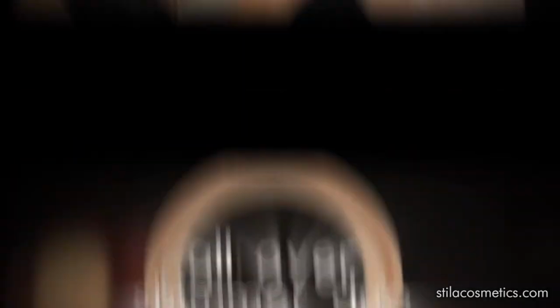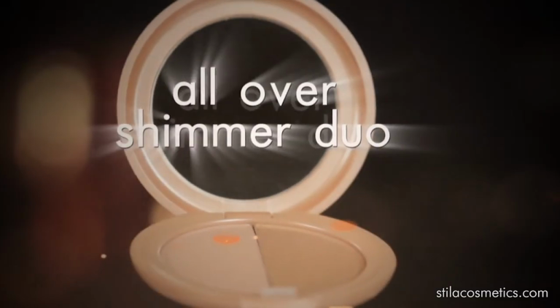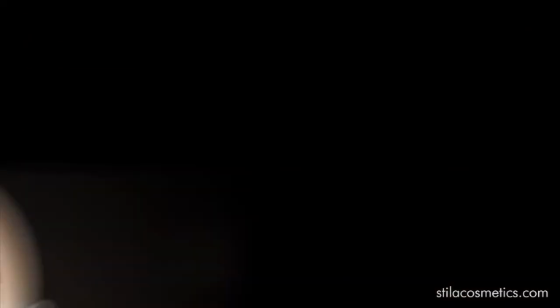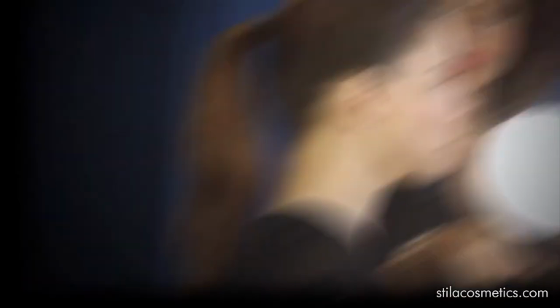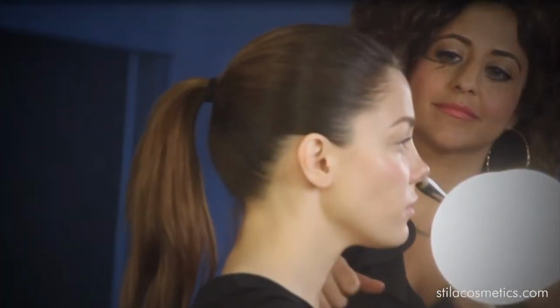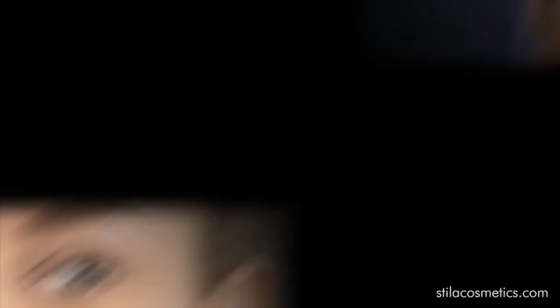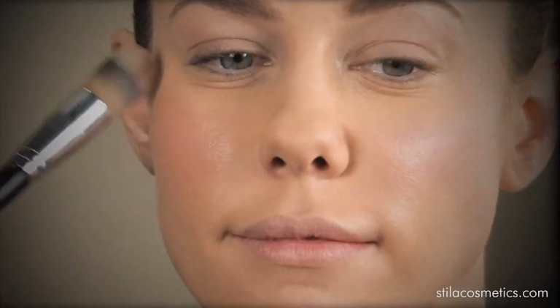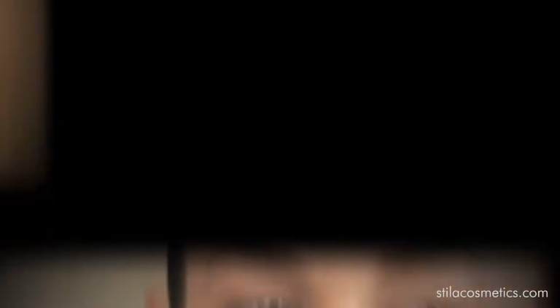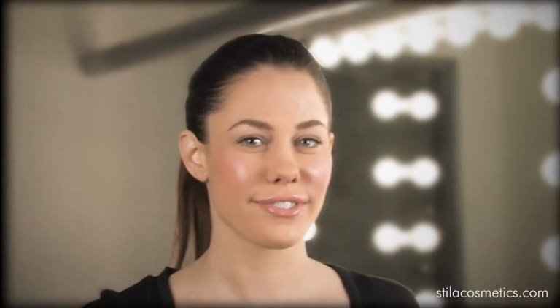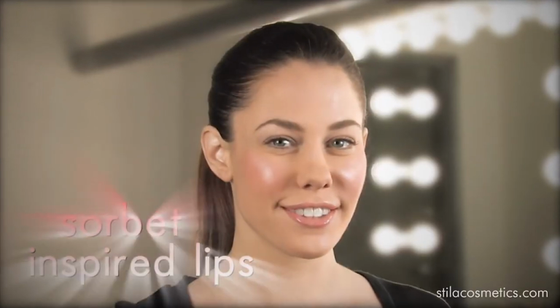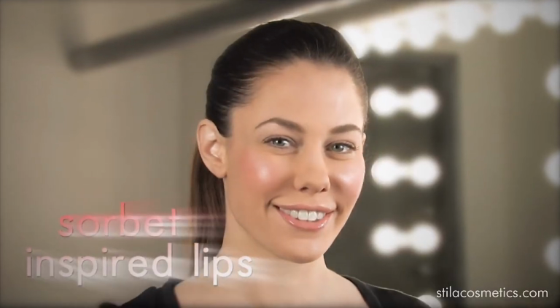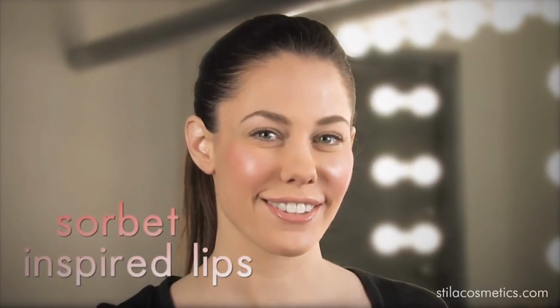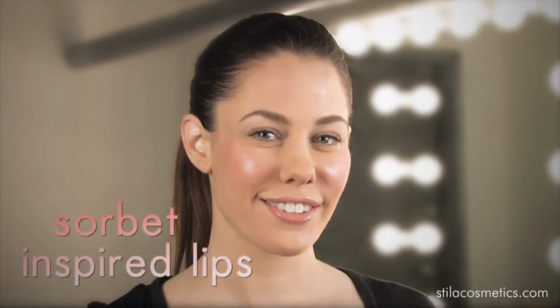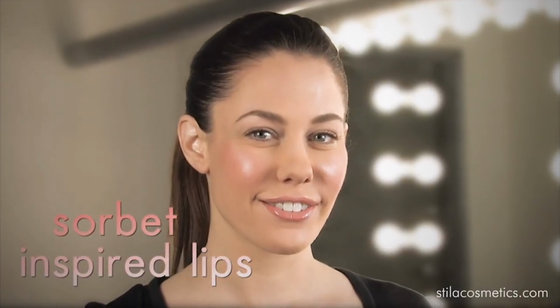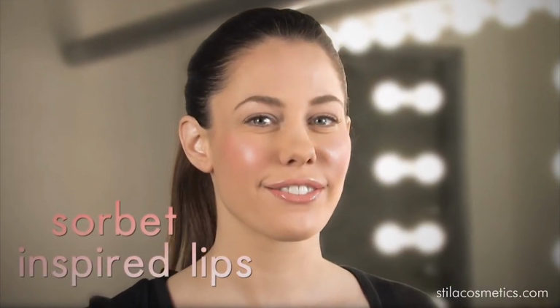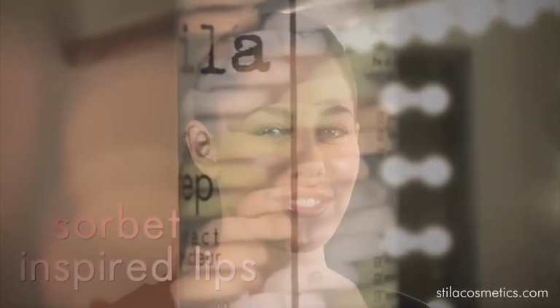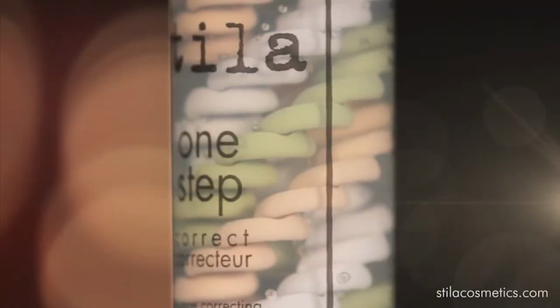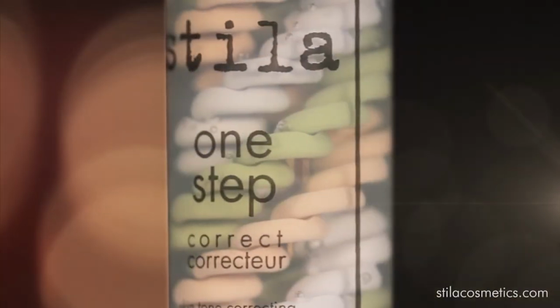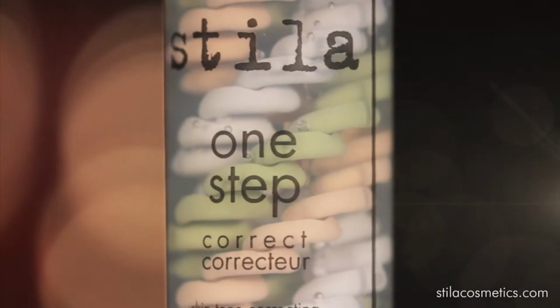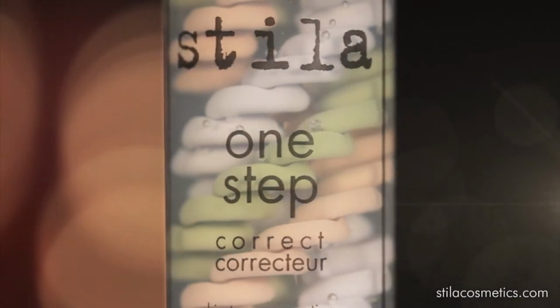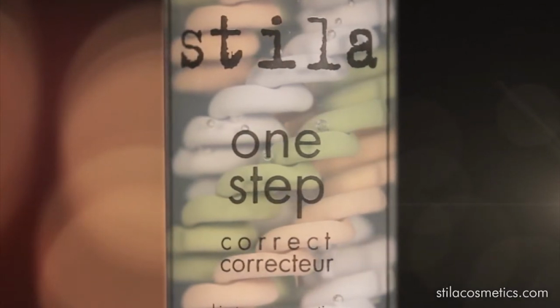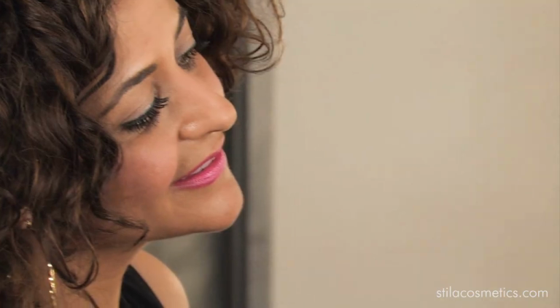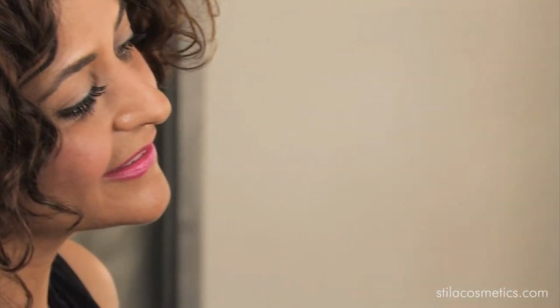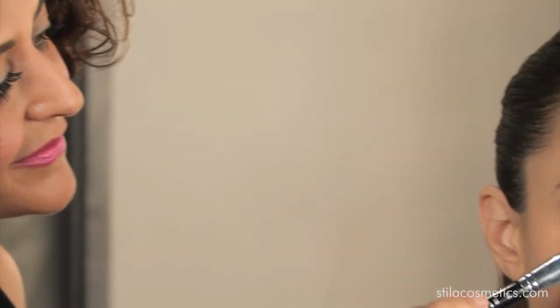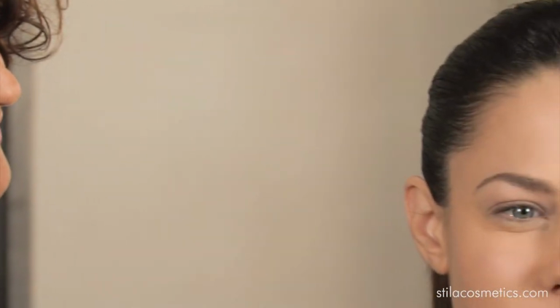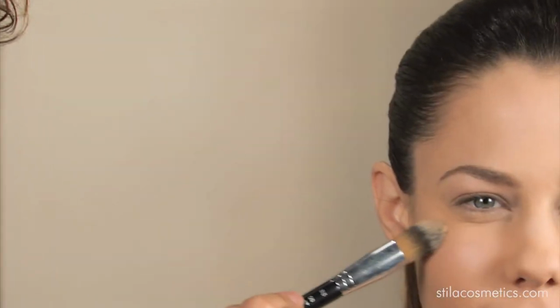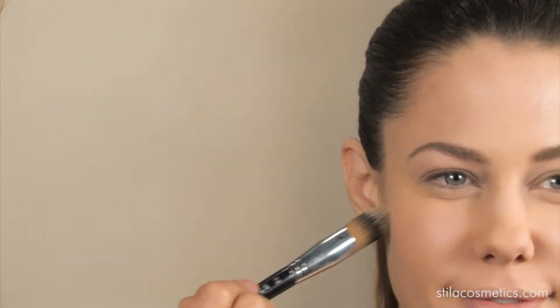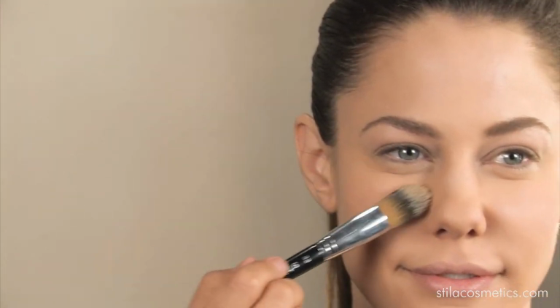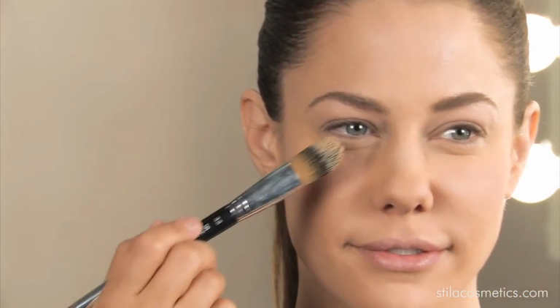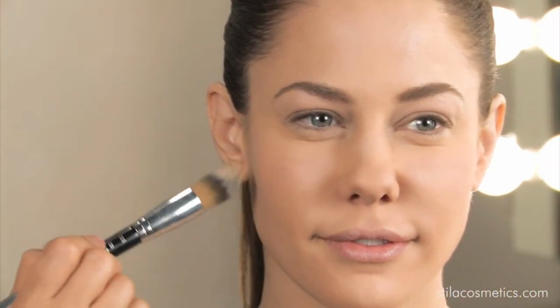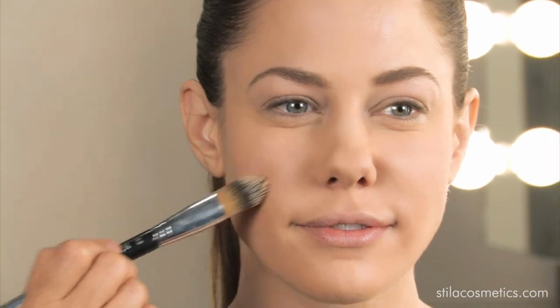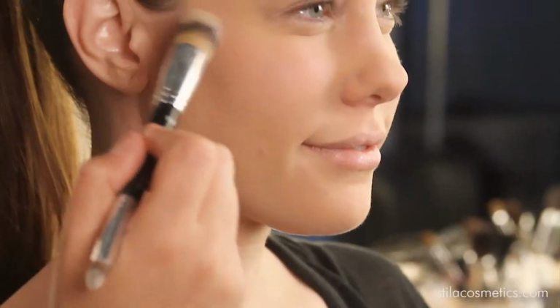Stila Cosmetics filmed in Los Angeles a great new makeup look: Sorbet inspired lips. We started this look with One Step Correct, a lightweight skin corrector that can be used alone or with your favorite foundation.